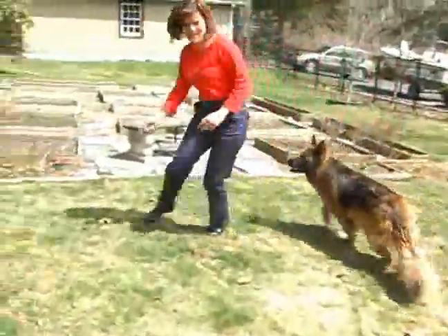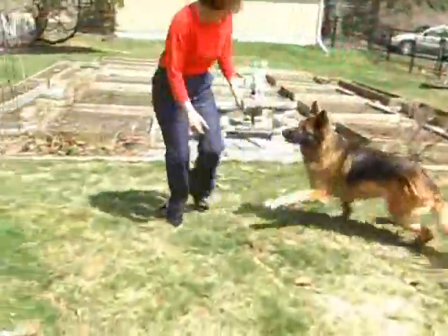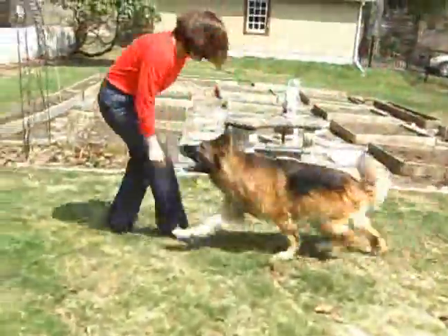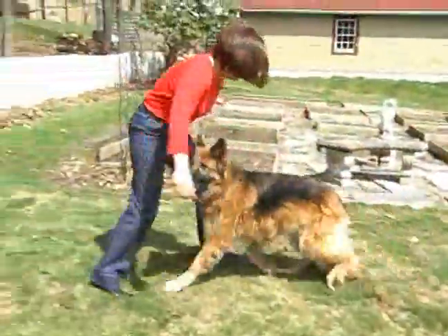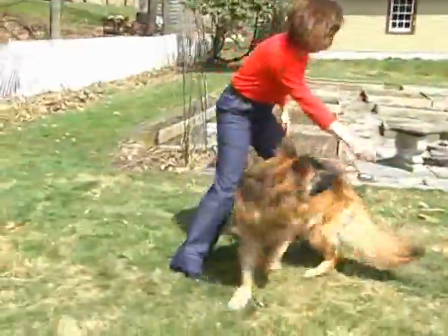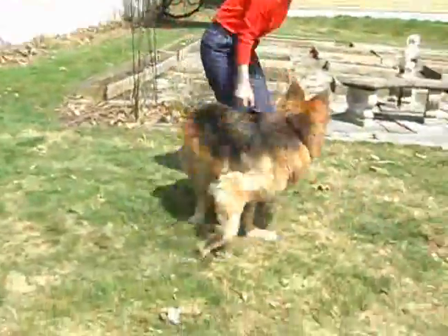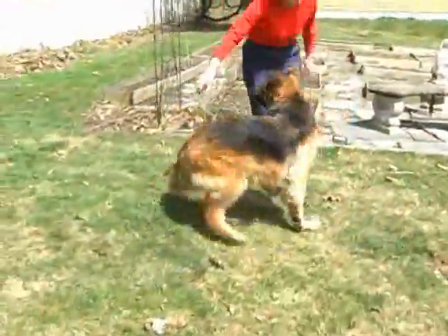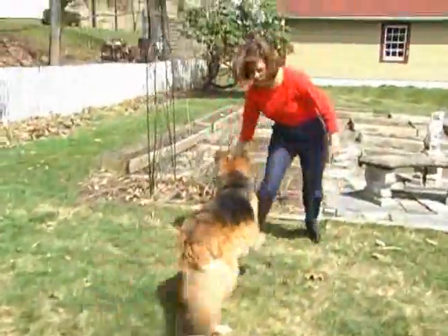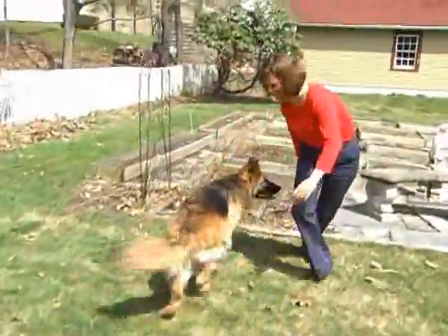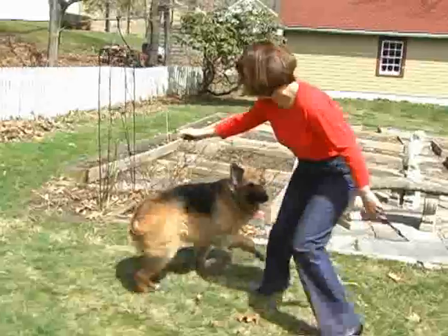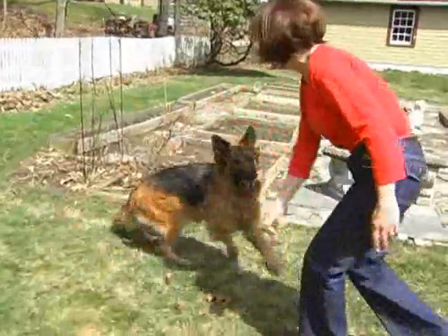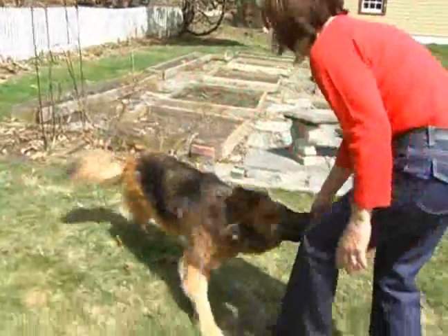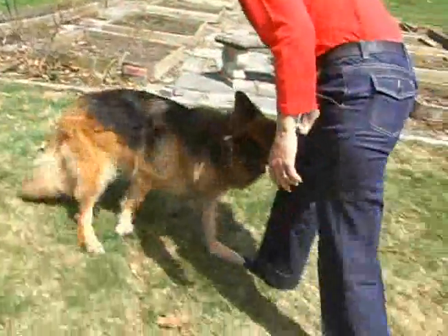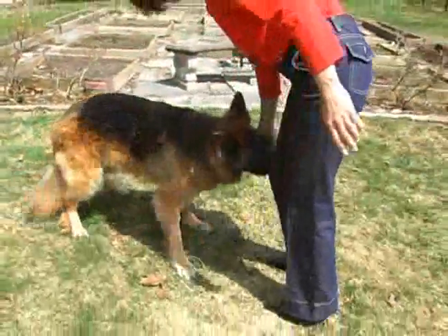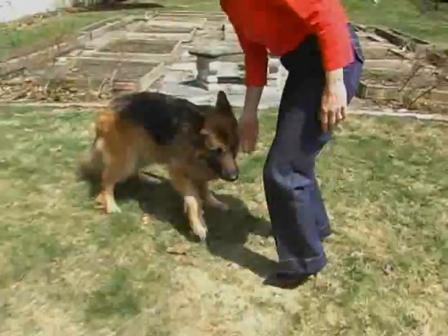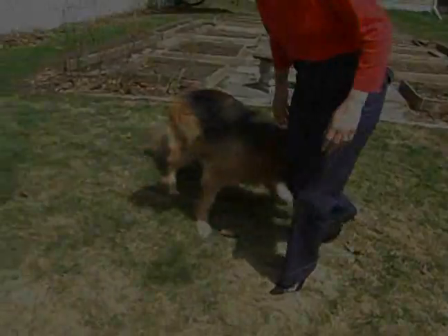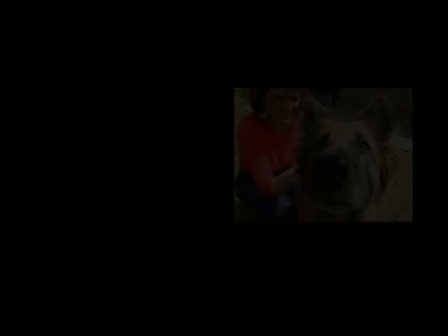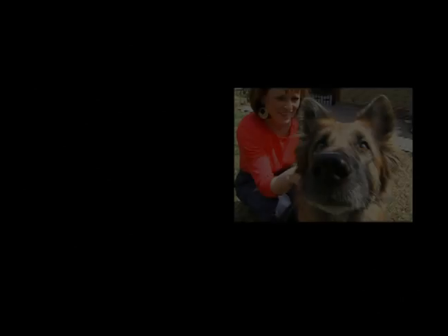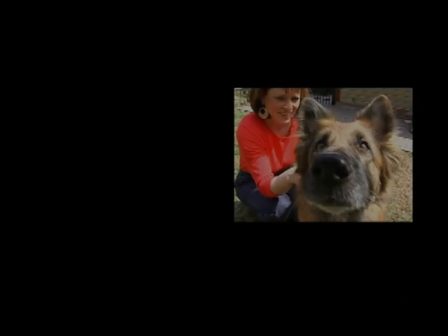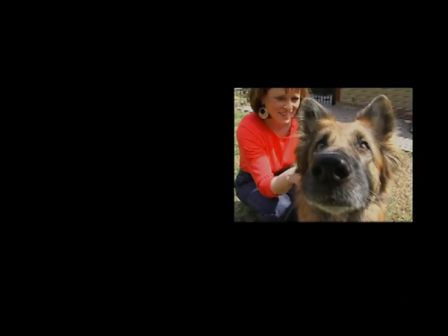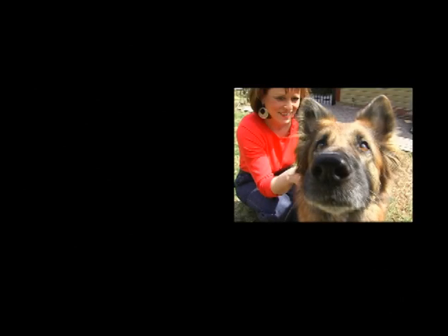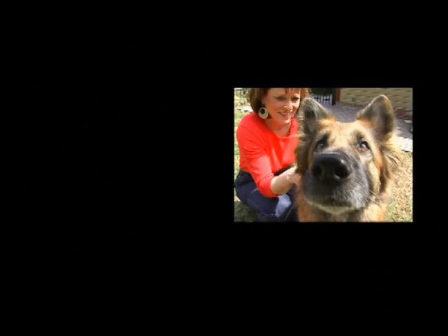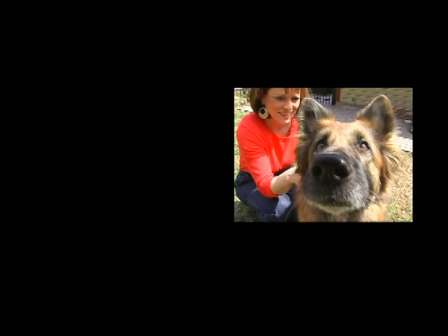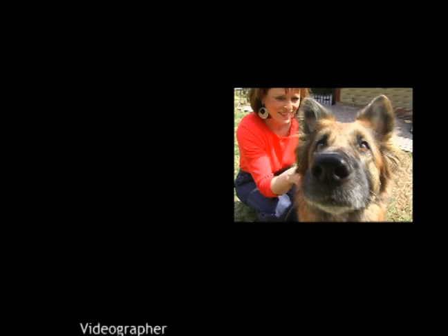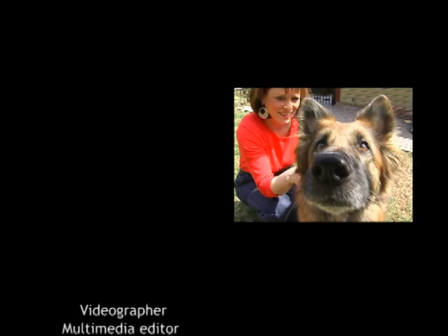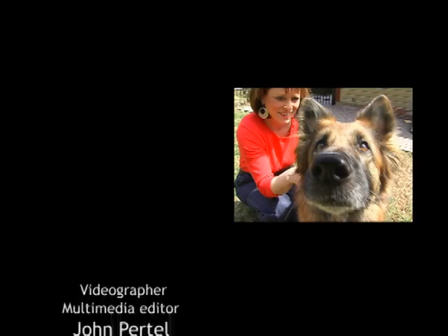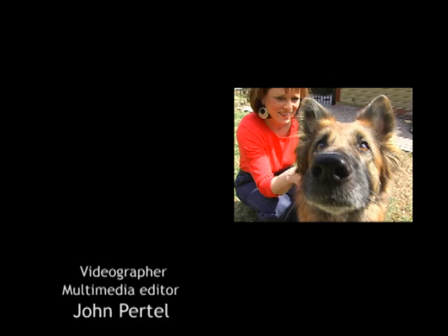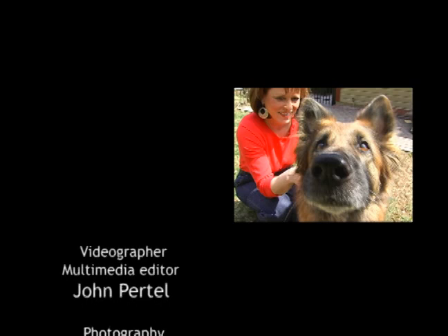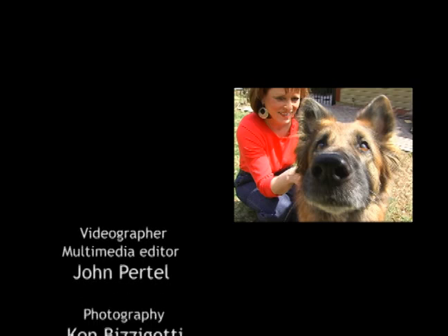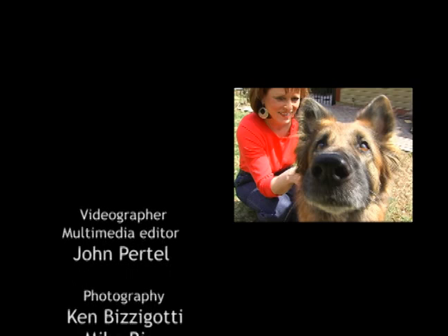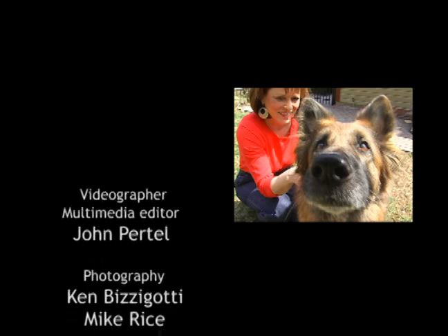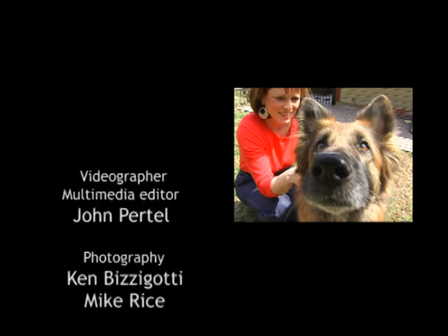I'm ecstatic, we have our old dog back. Look at that squirrel, look!